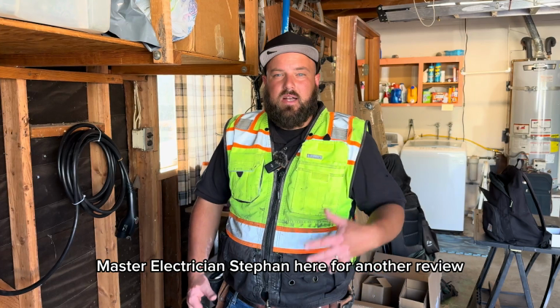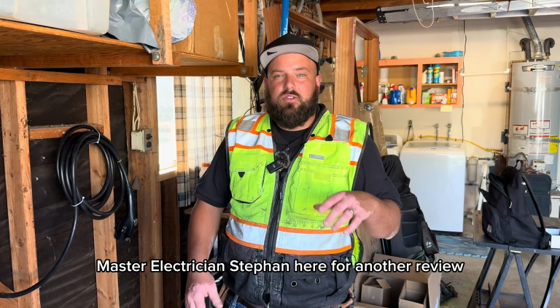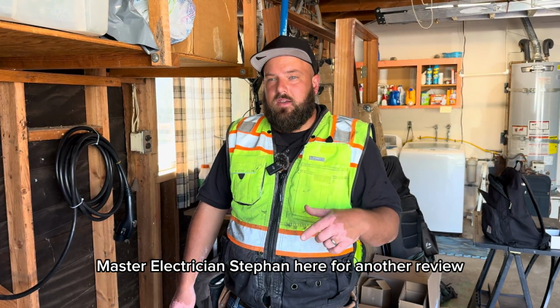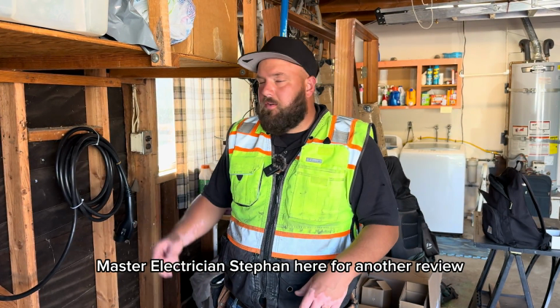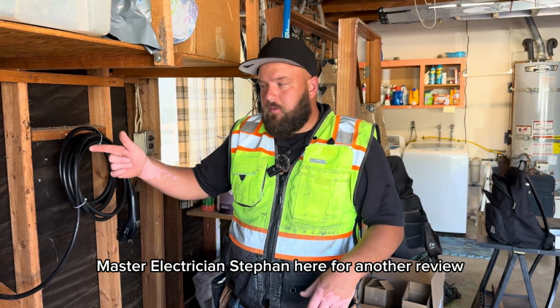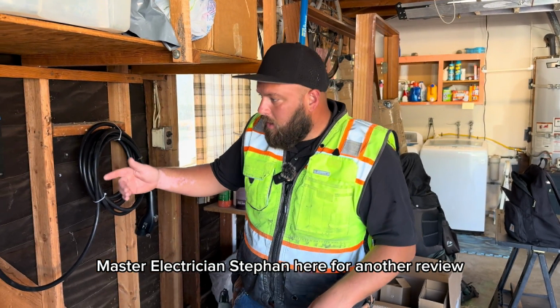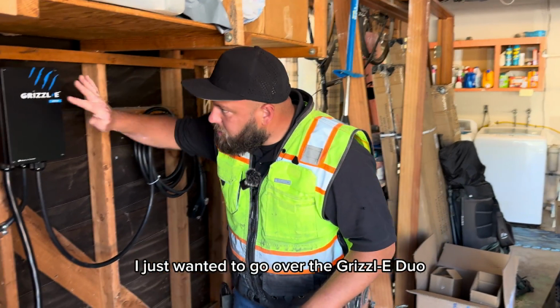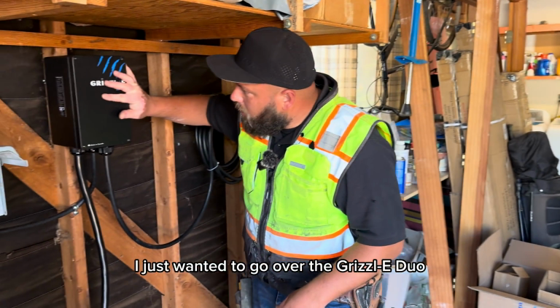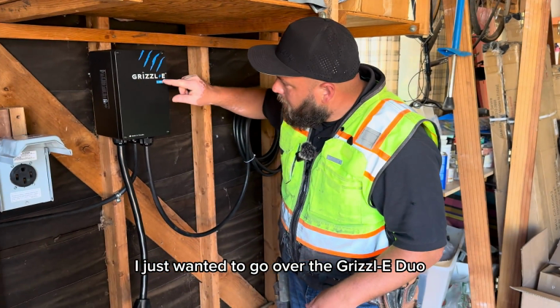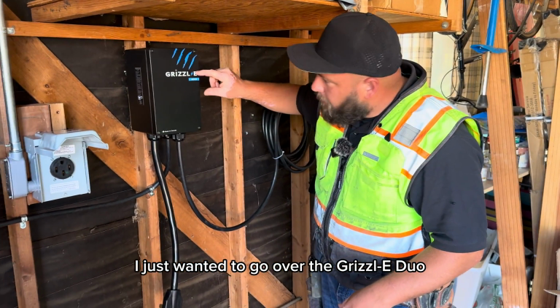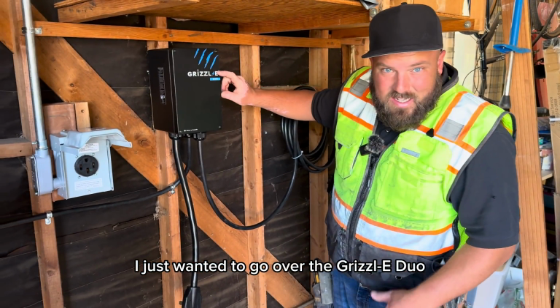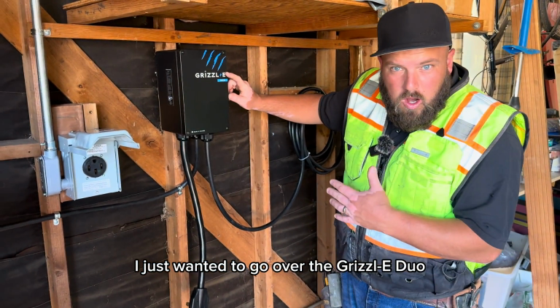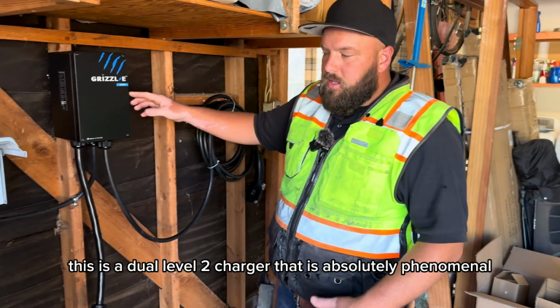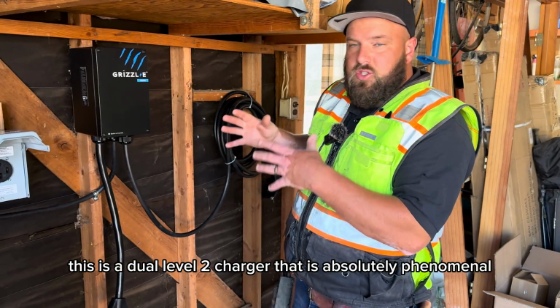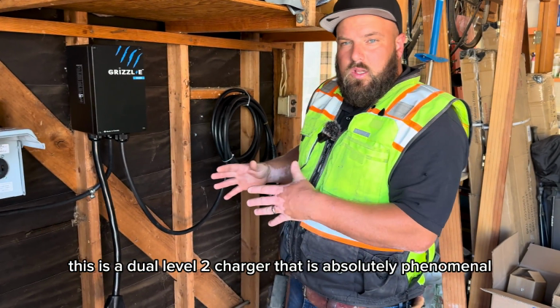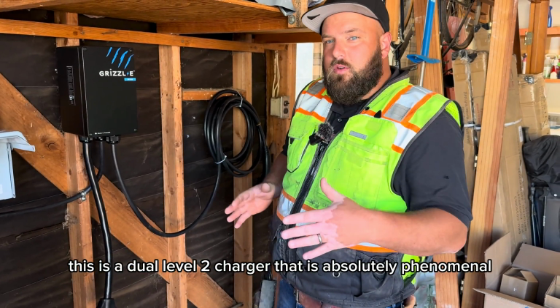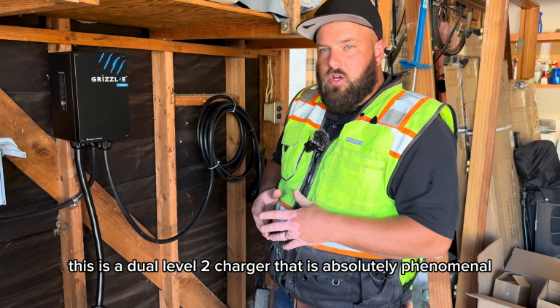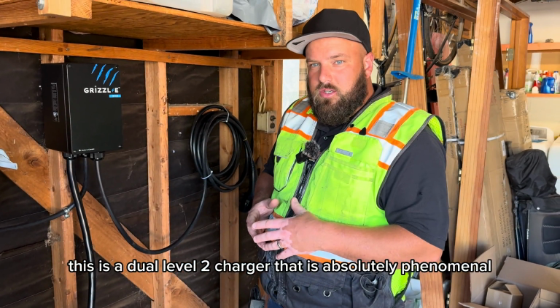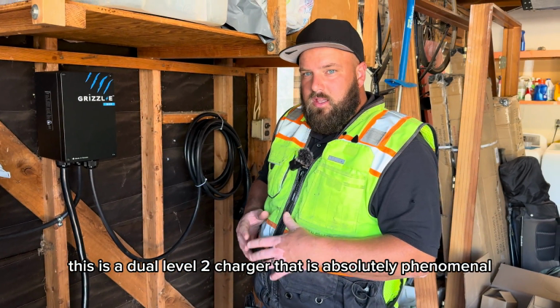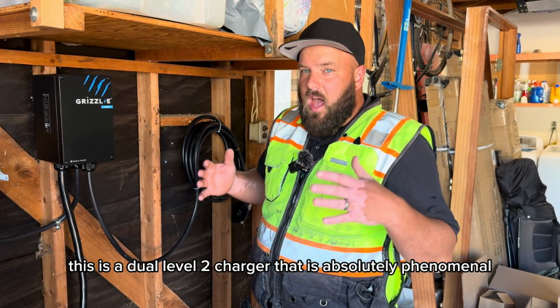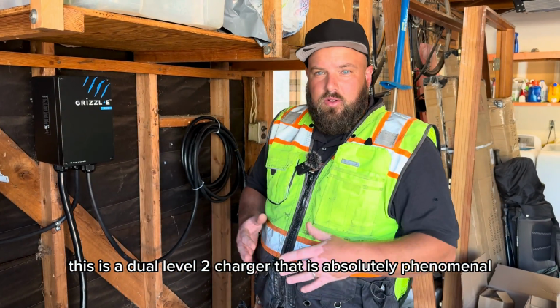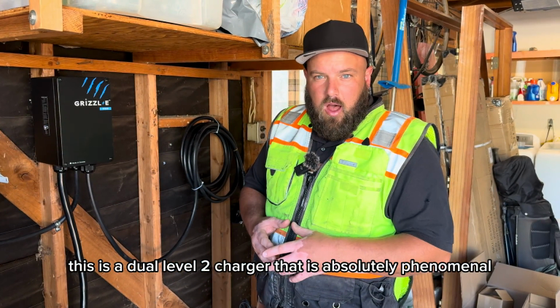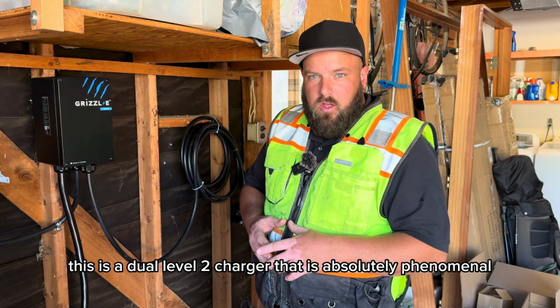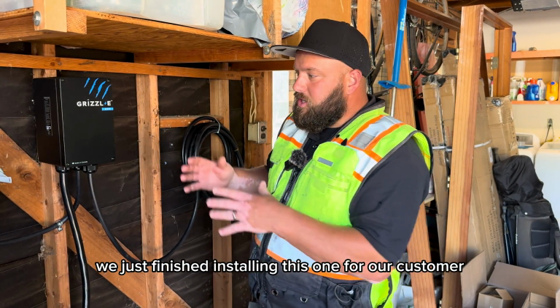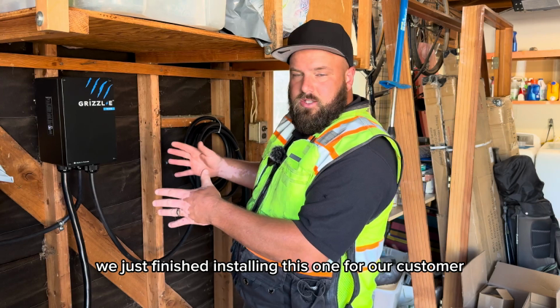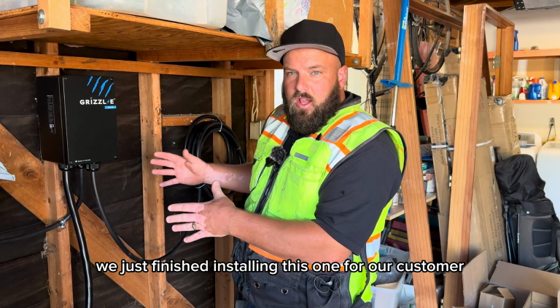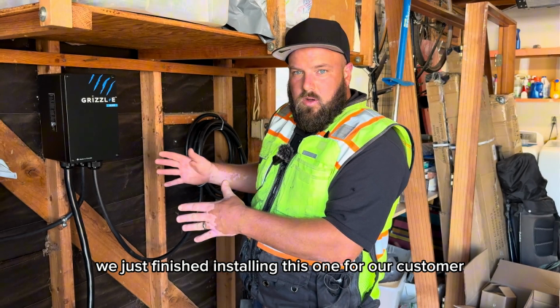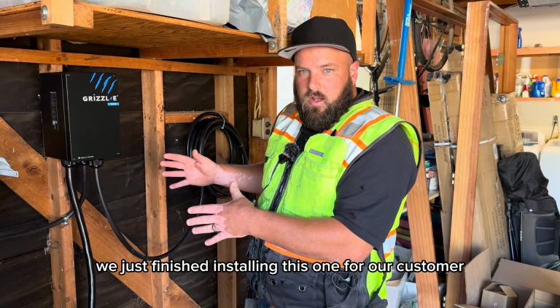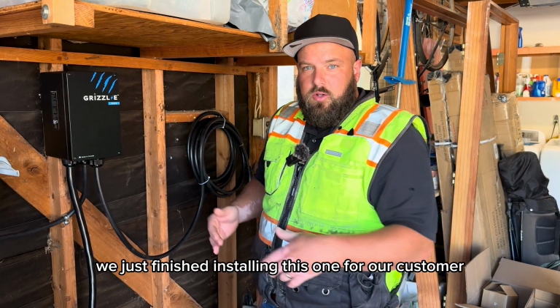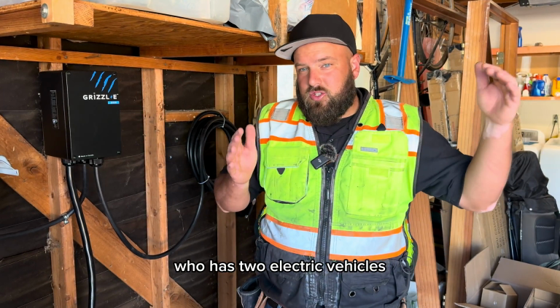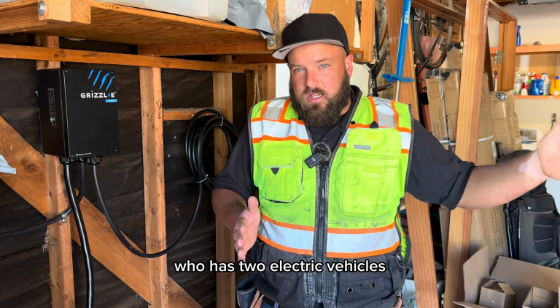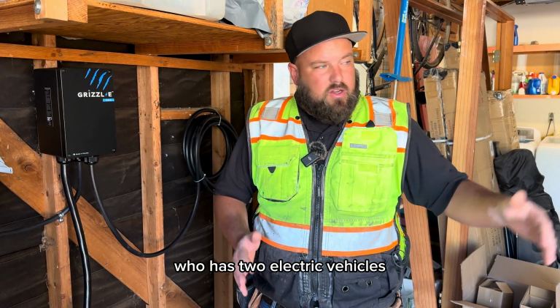Master electrician Steven here for another review. I just wanted to go over the Grizzly Duo. This is a dual level two charger that is absolutely phenomenal. We just finished installing this one for our customer who has two electric vehicles.